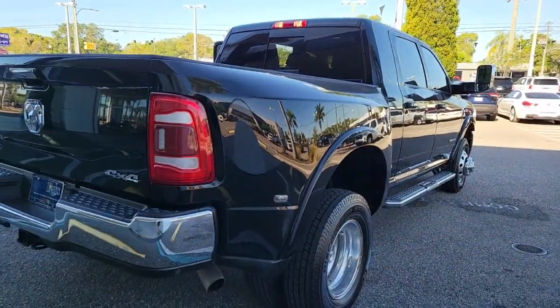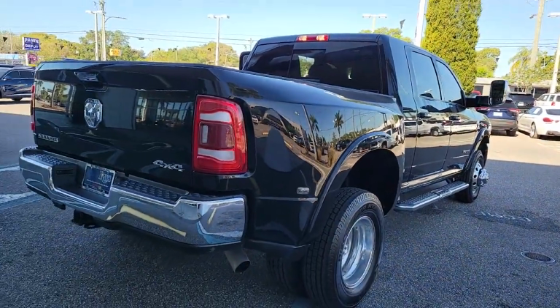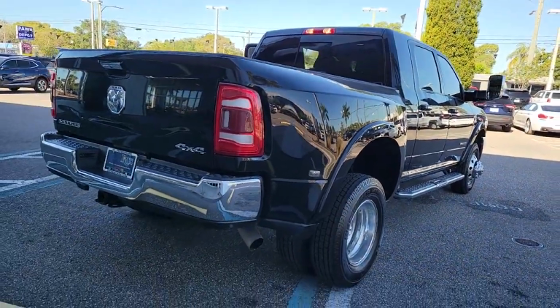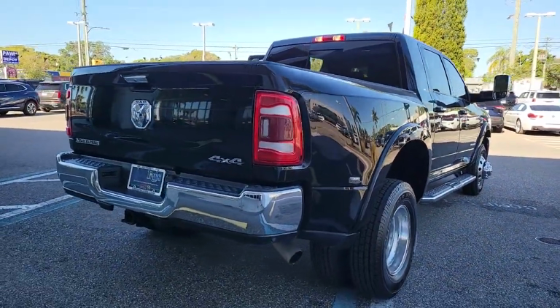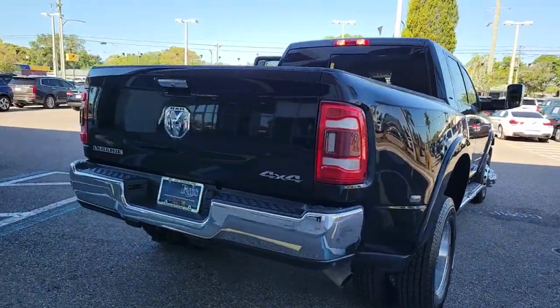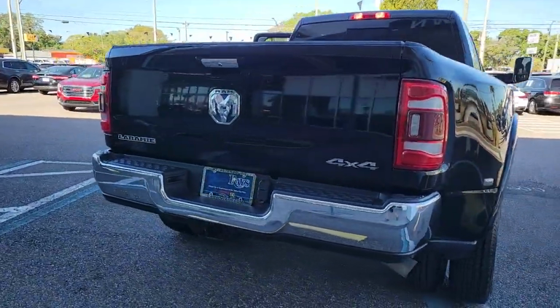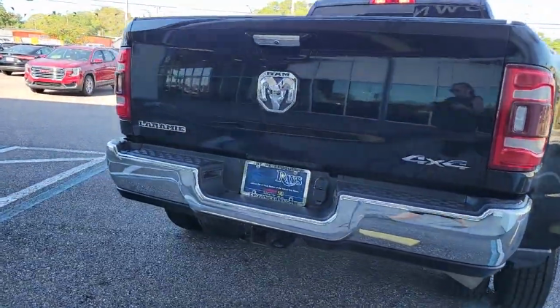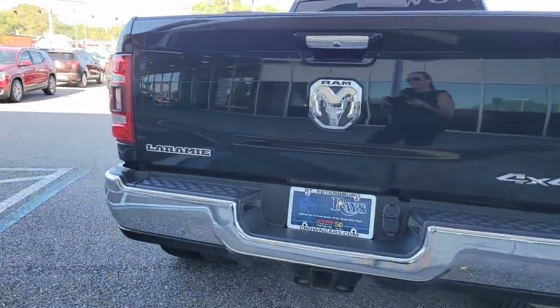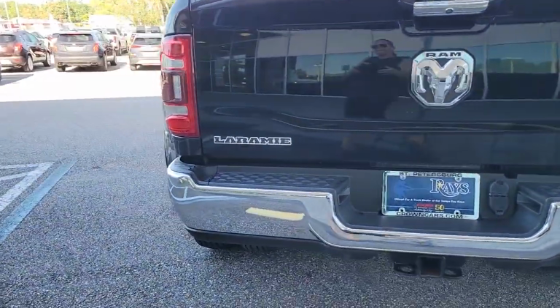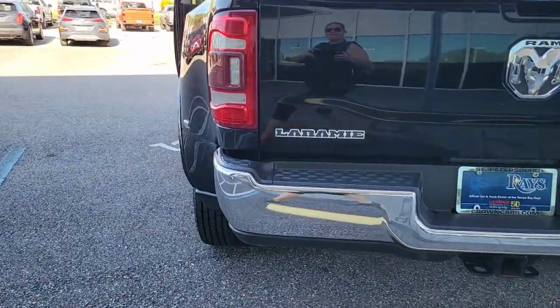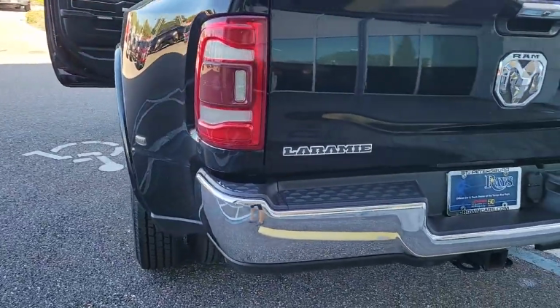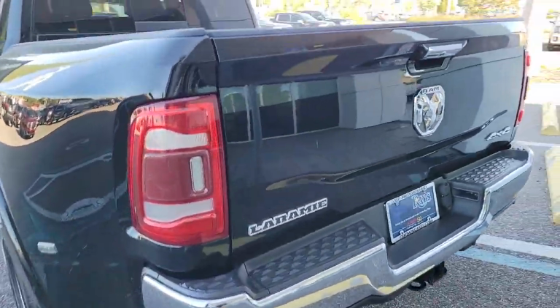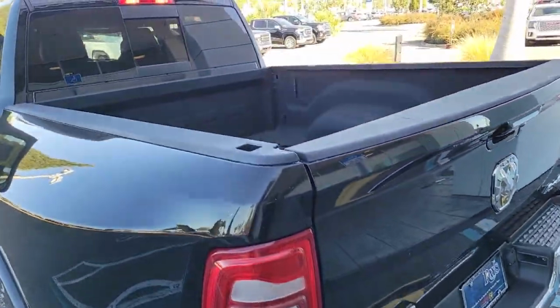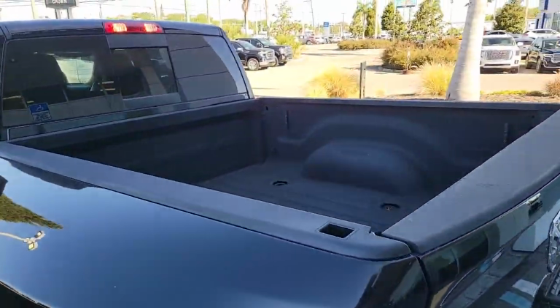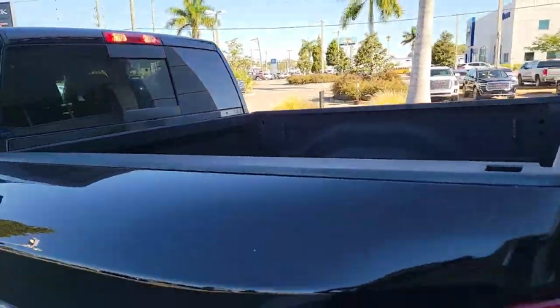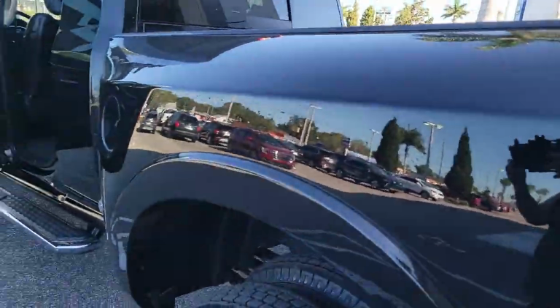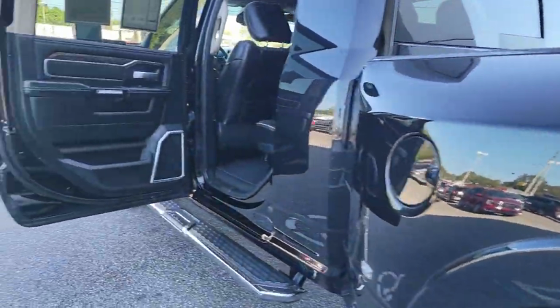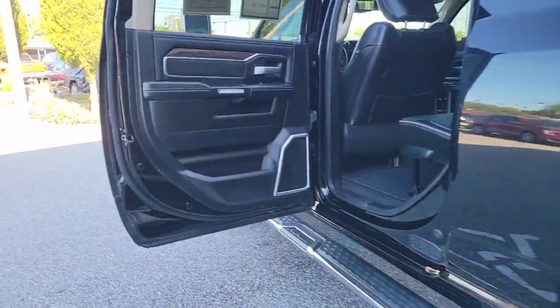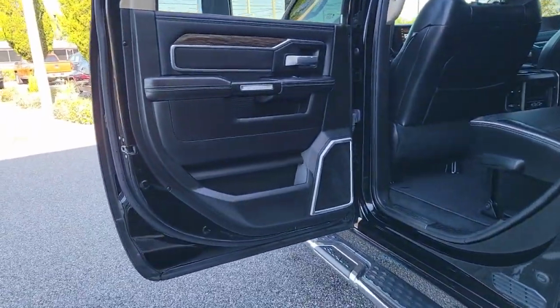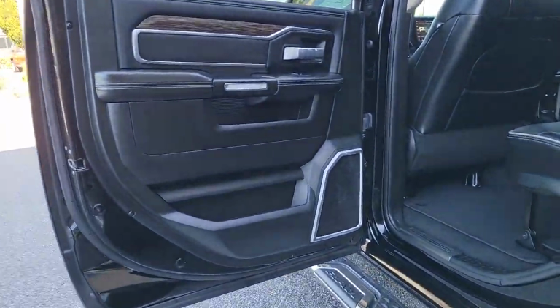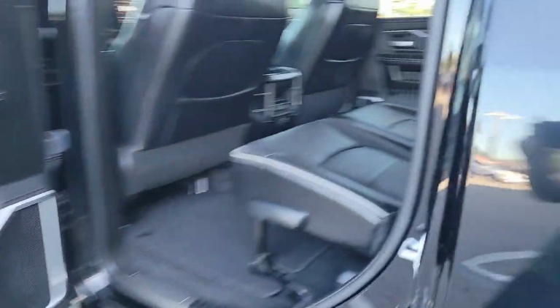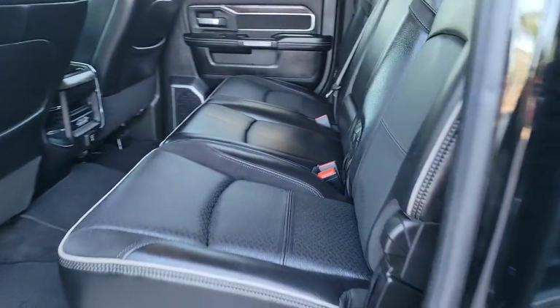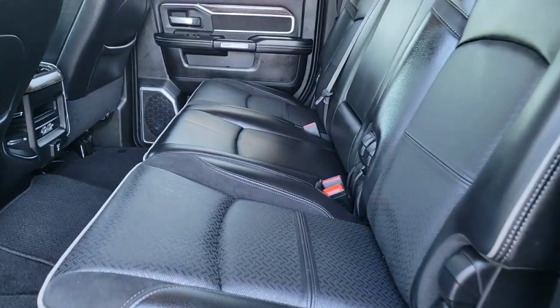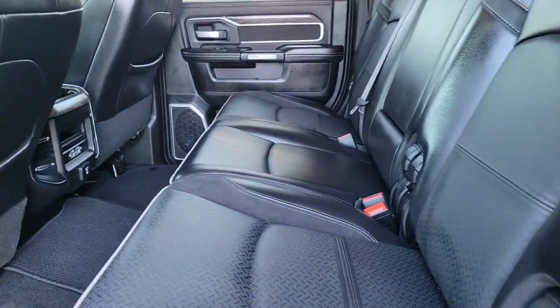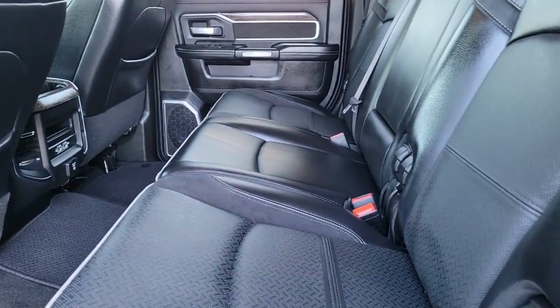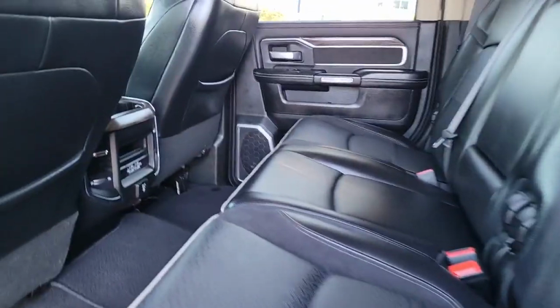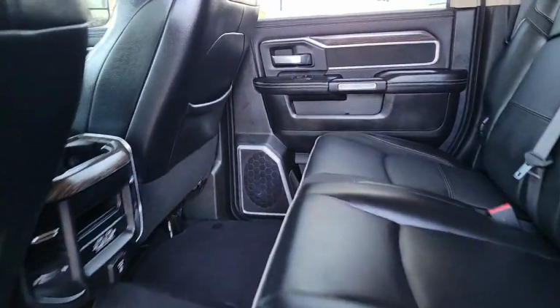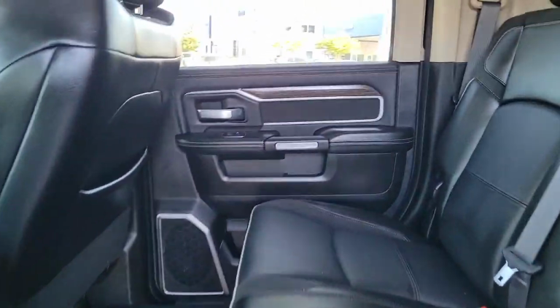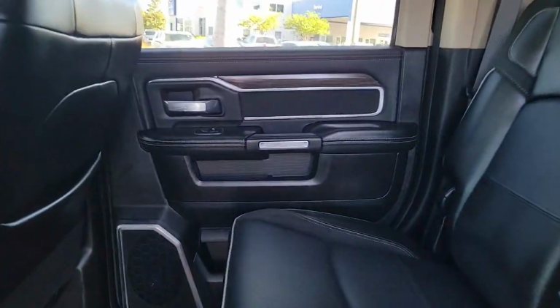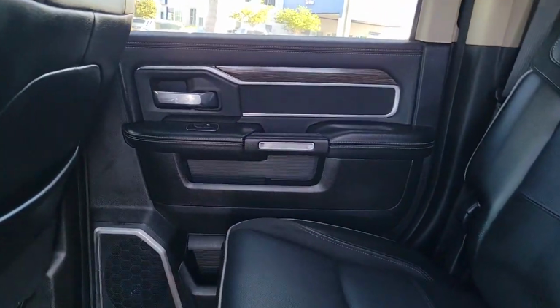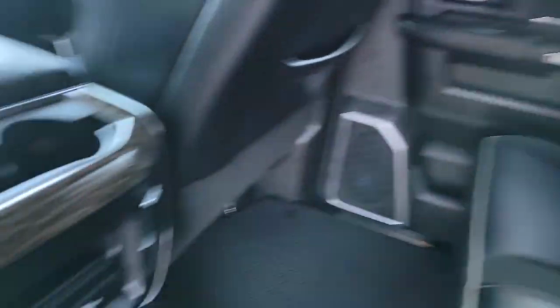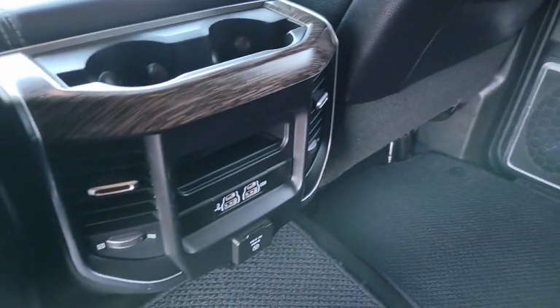The following are some of this vehicle's highlighted options: keyless entry, backup camera, fog lamps, blind spot monitor, electronic stability control, trip computer, power windows, four-wheel disc brakes, power steering.